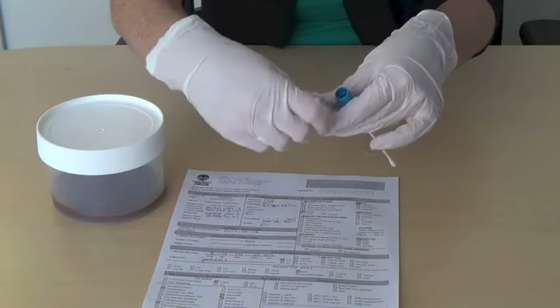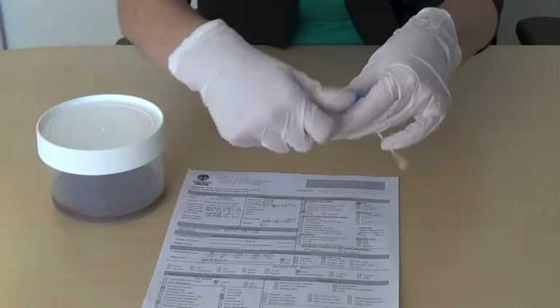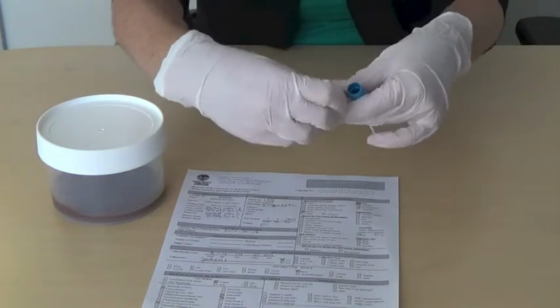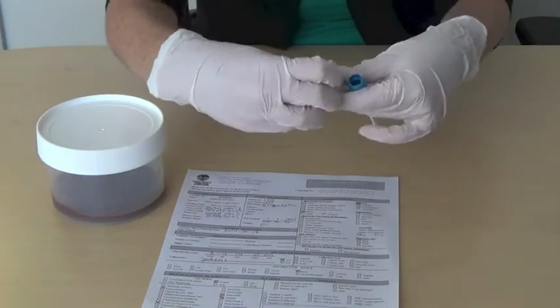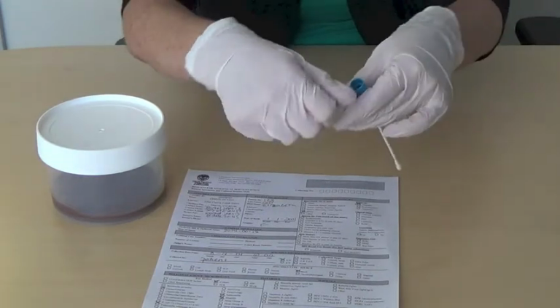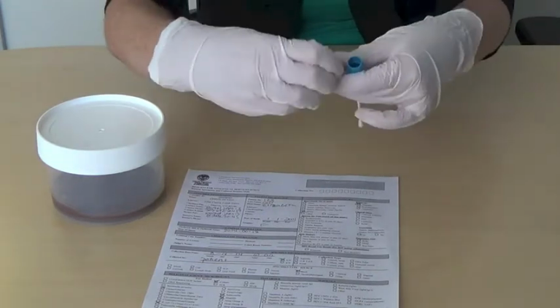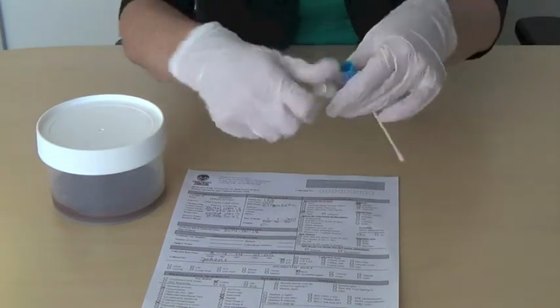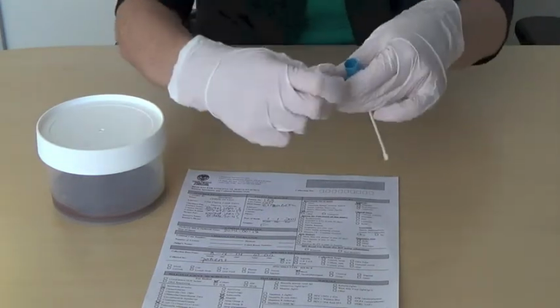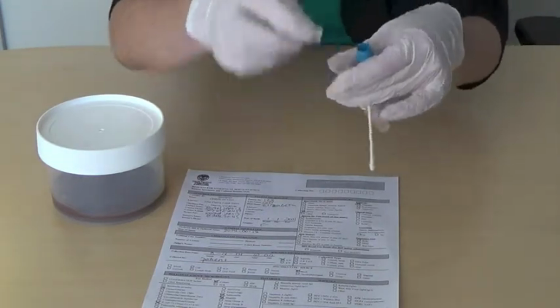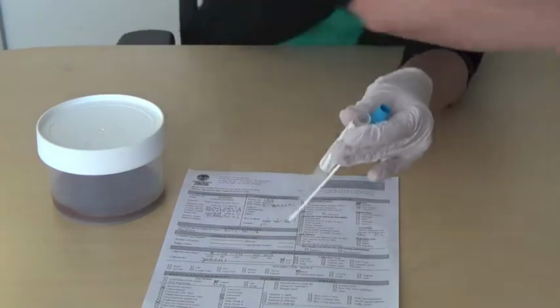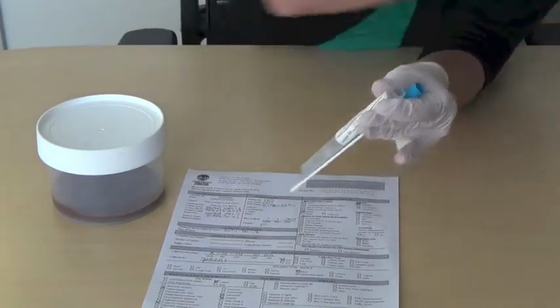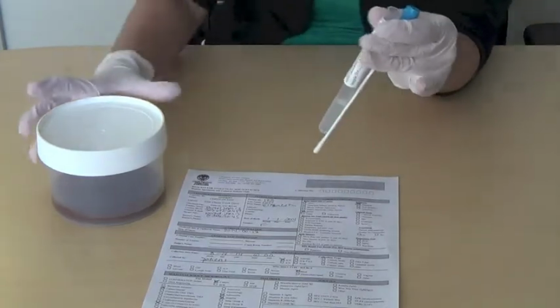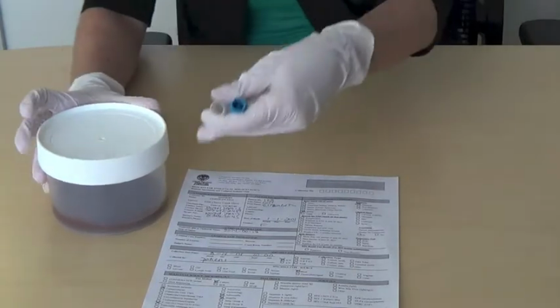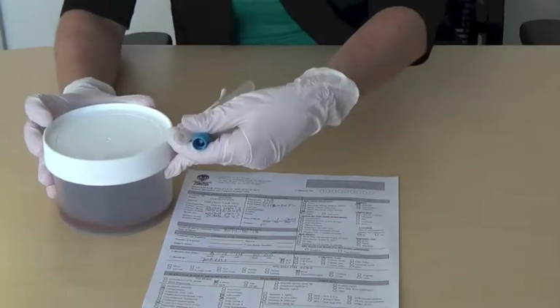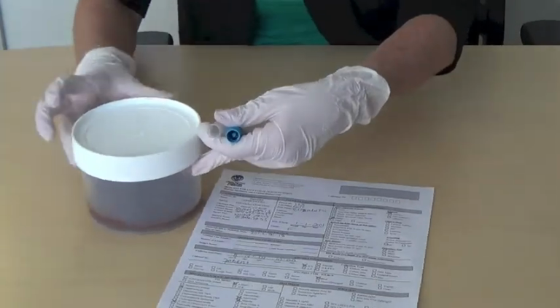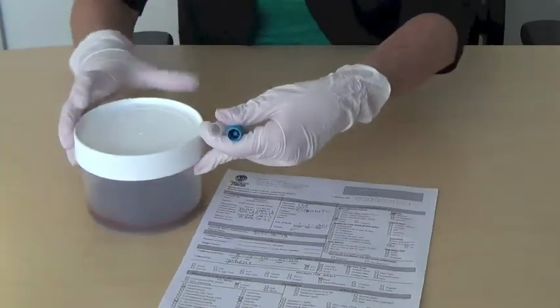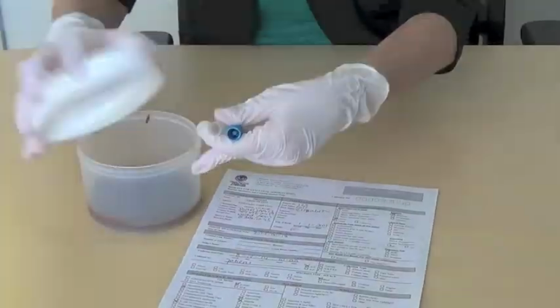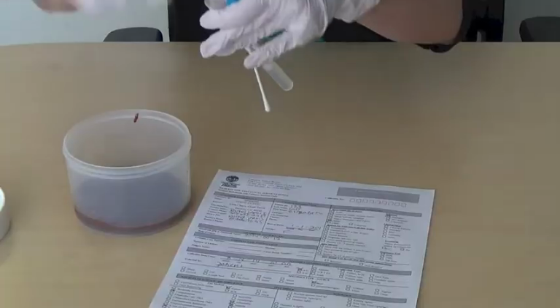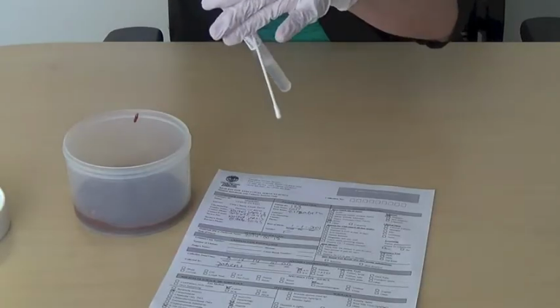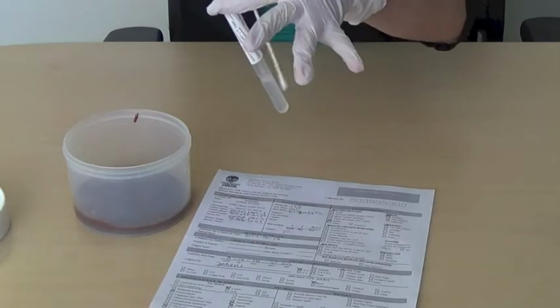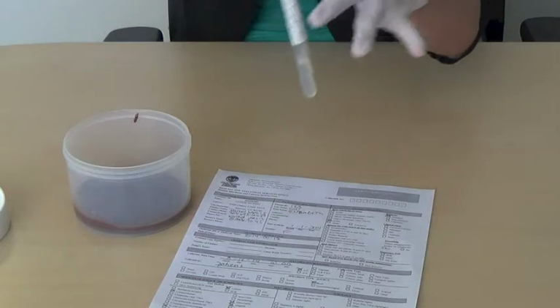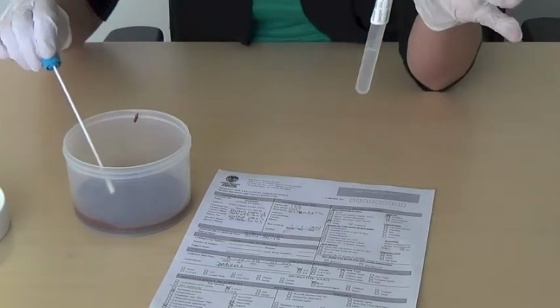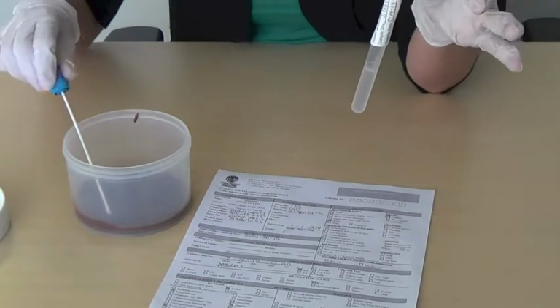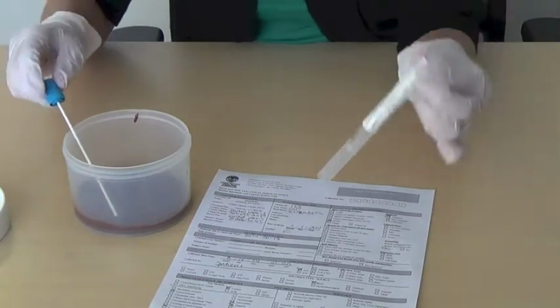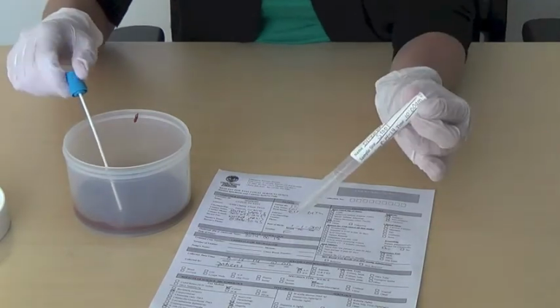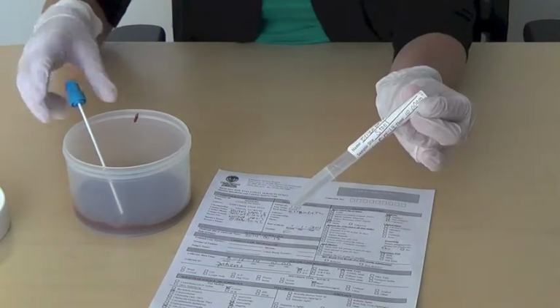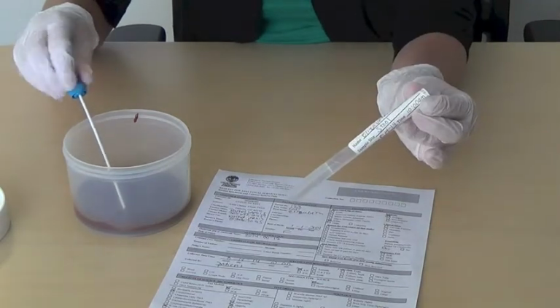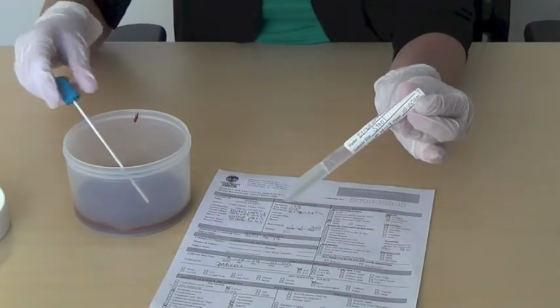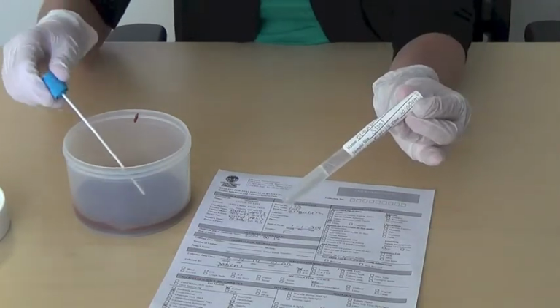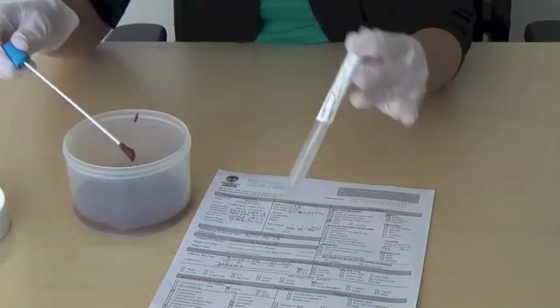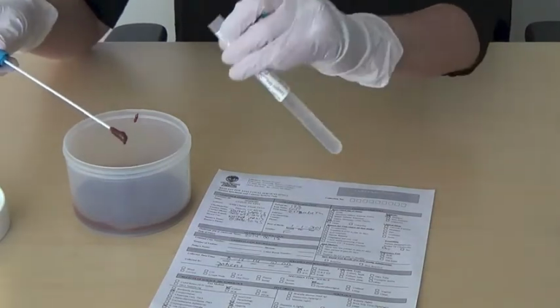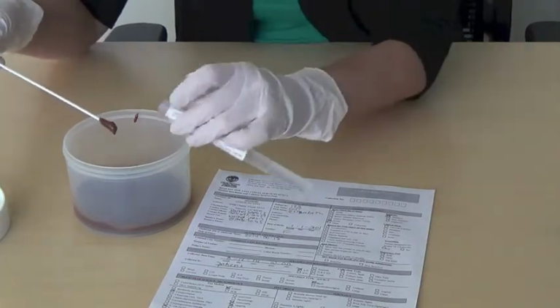Remove the clear cap from the top of the tube and discard. Insert the swab into the collected stool, completely coat it, then insert the swab into the transport media in the tube.